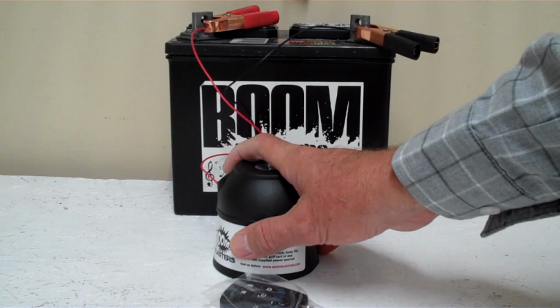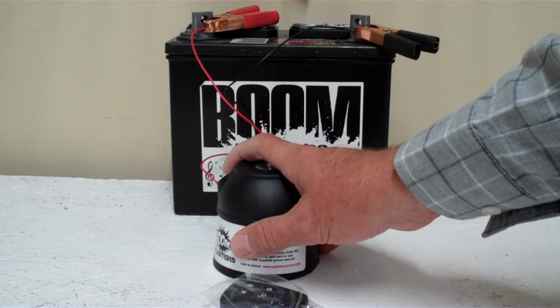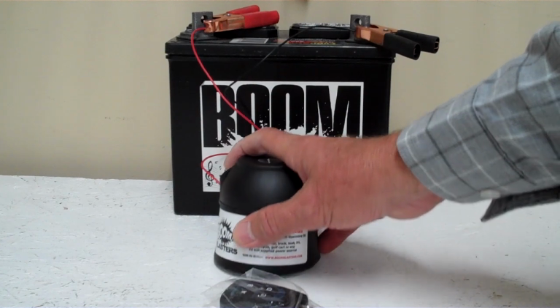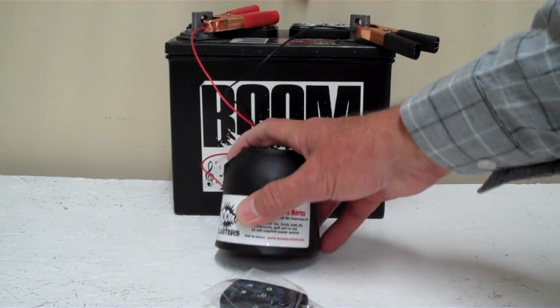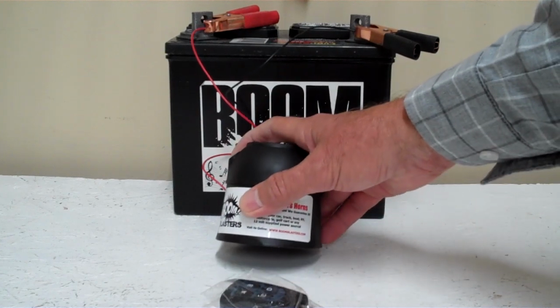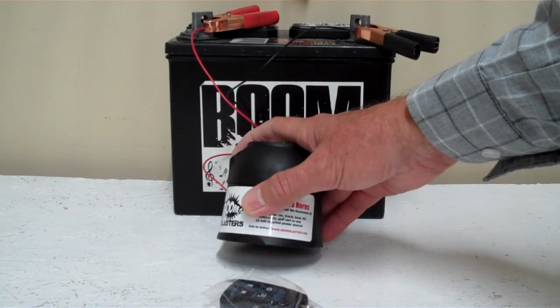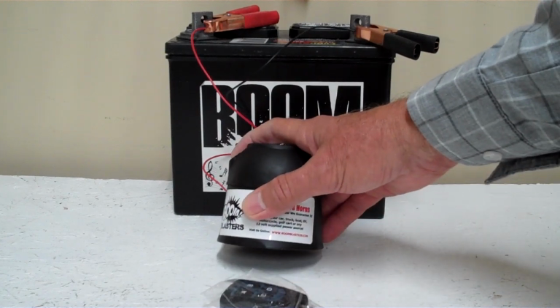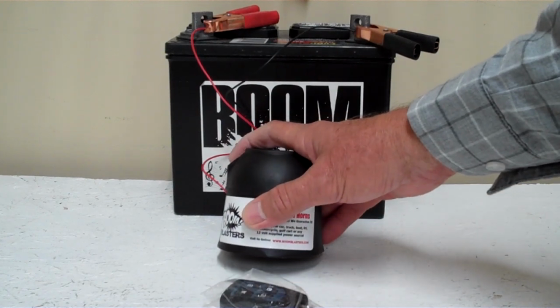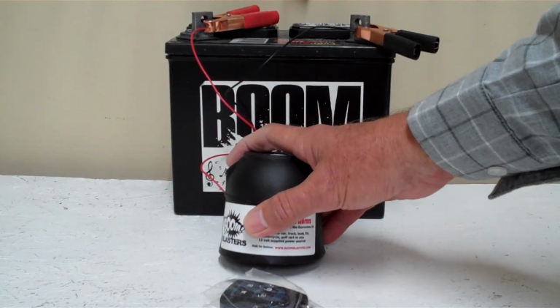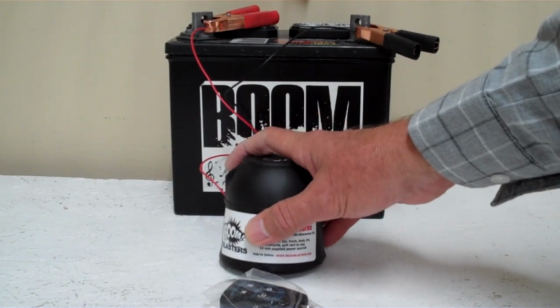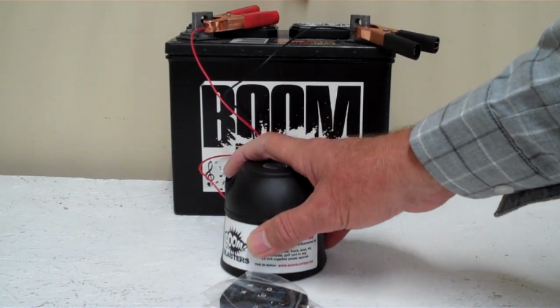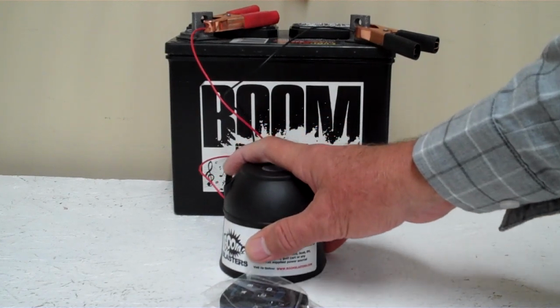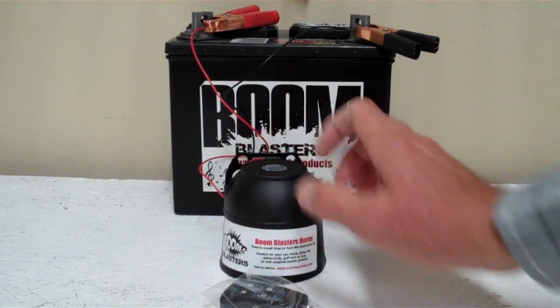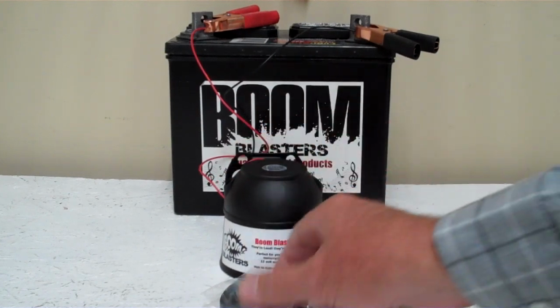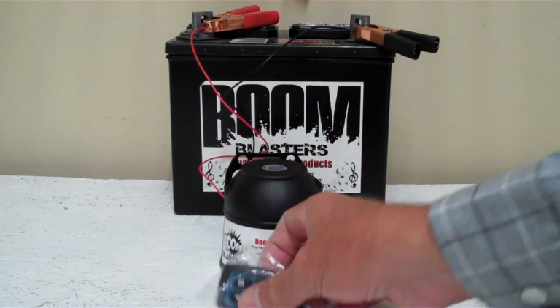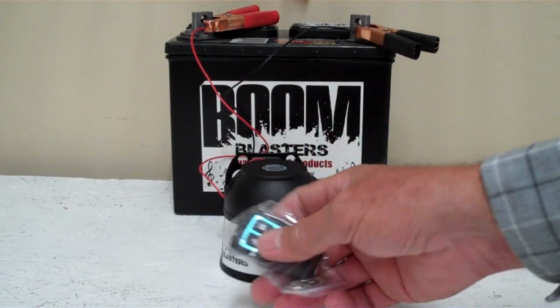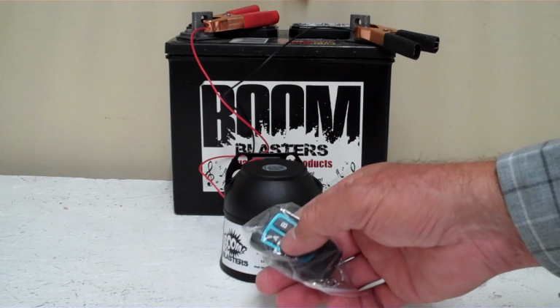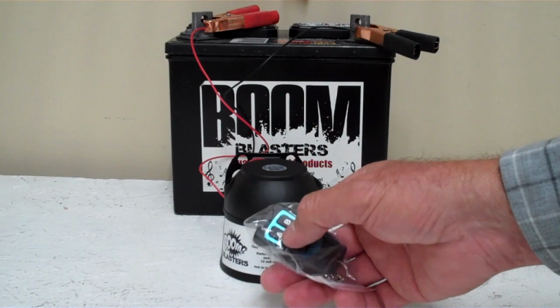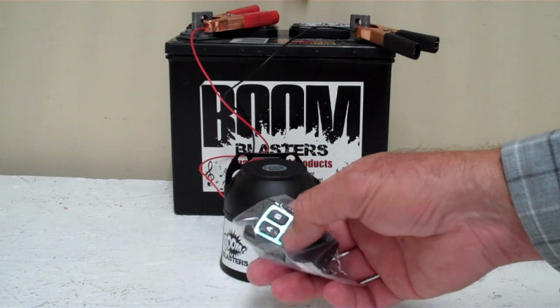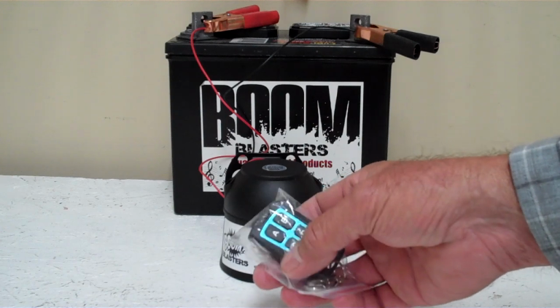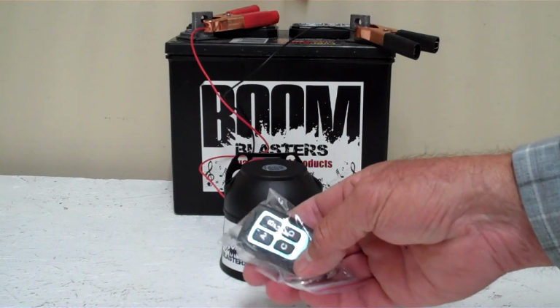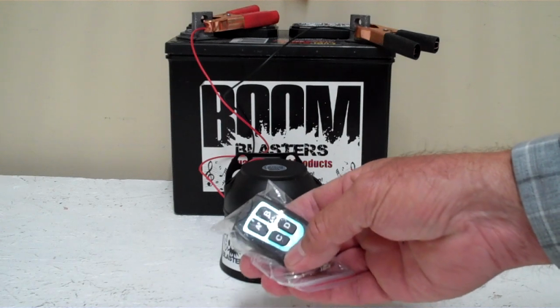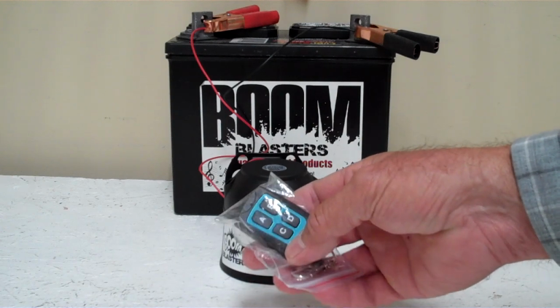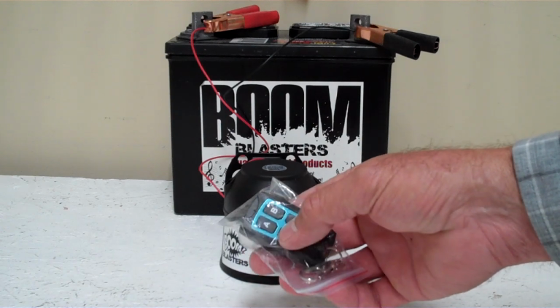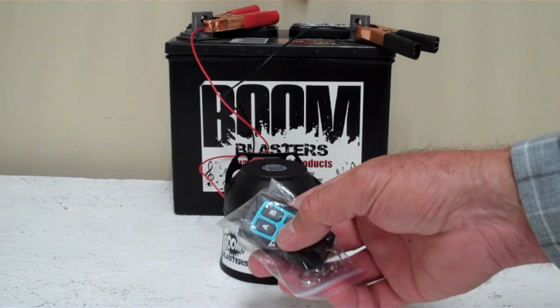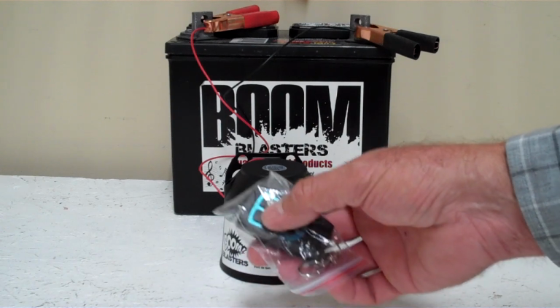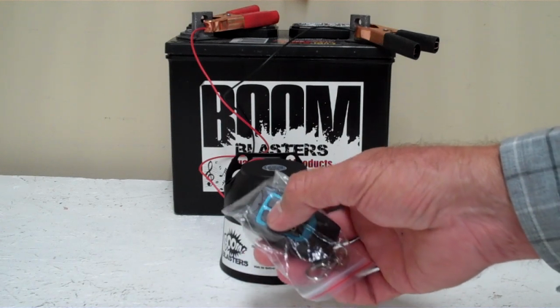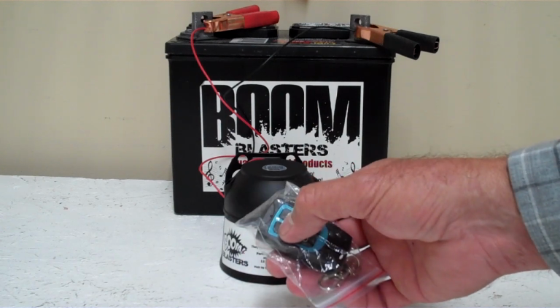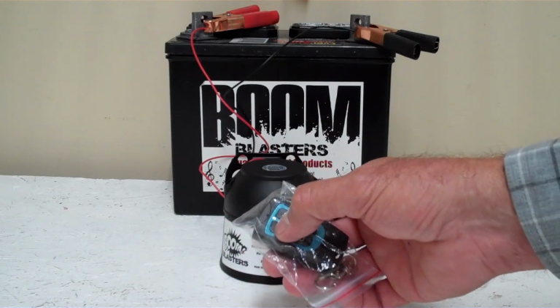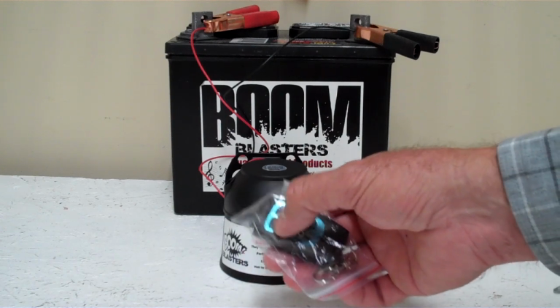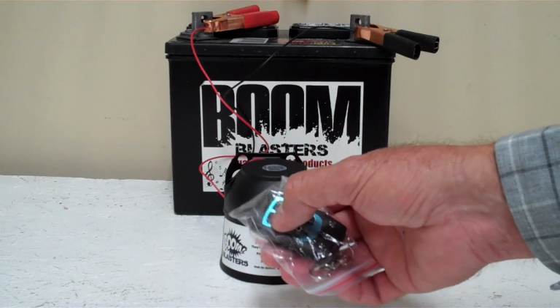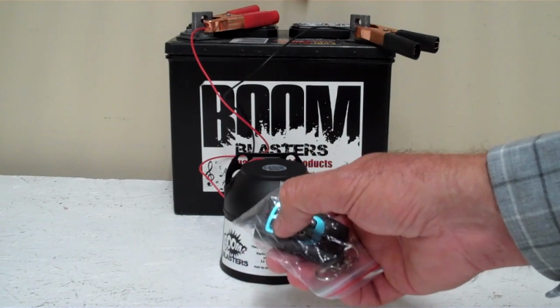Now we've got this horn facing down because it's pretty loud and we don't want to hurt our ears here, so I'll go ahead and play the sounds installed on this 4 sounds 4 button car horn — our Barnyard Sounds.